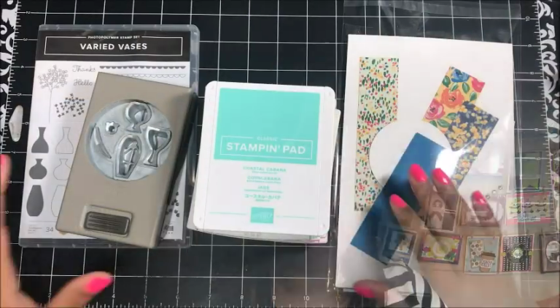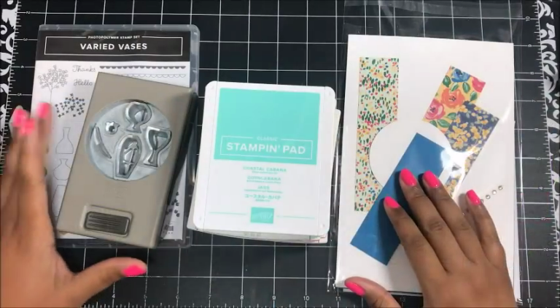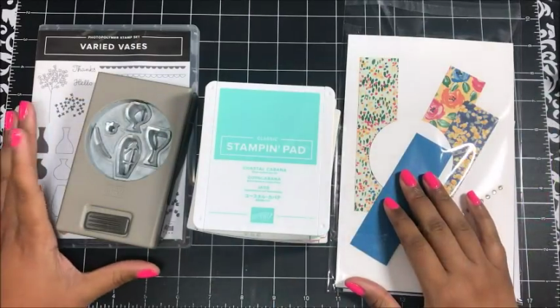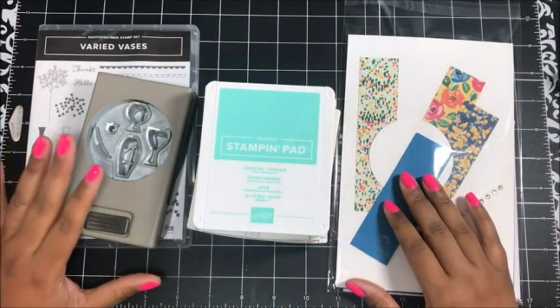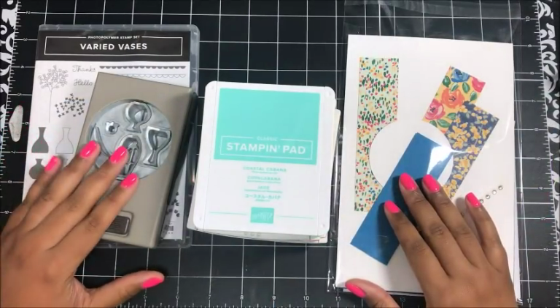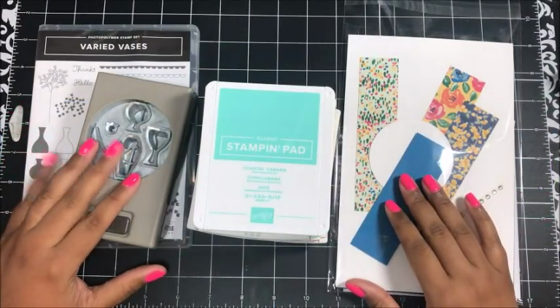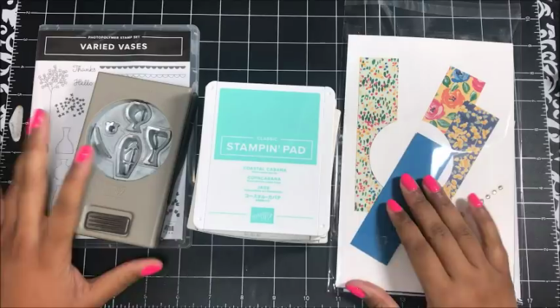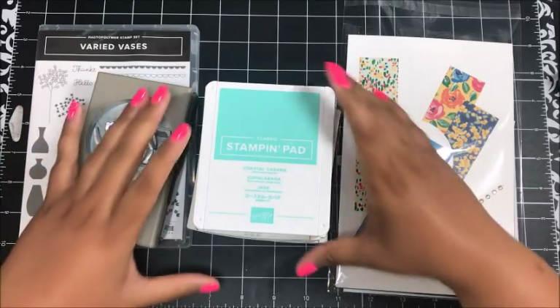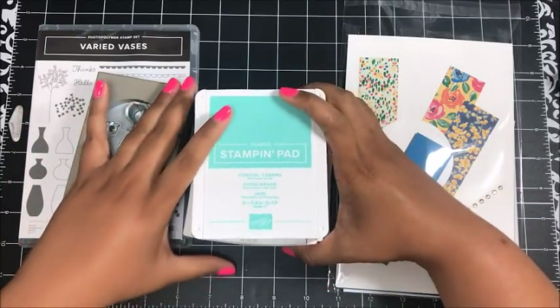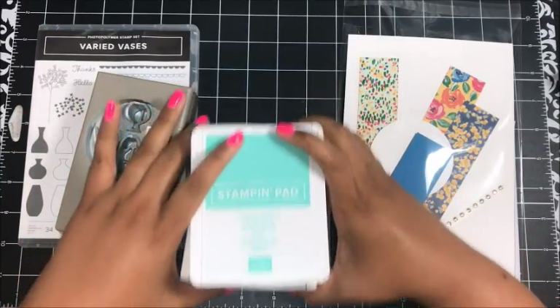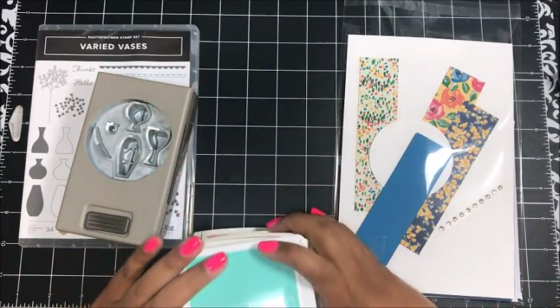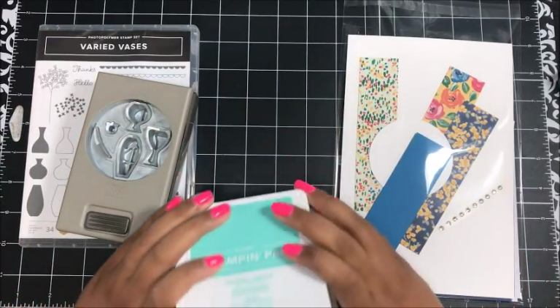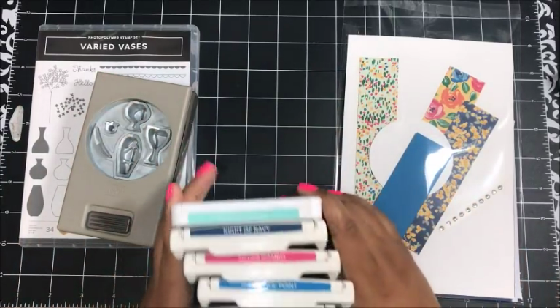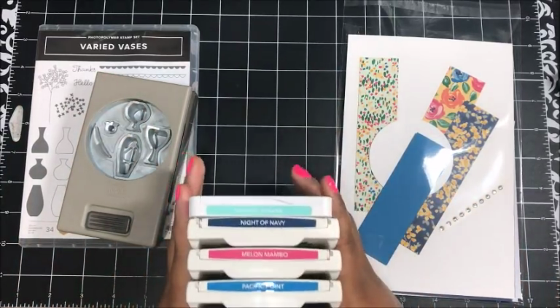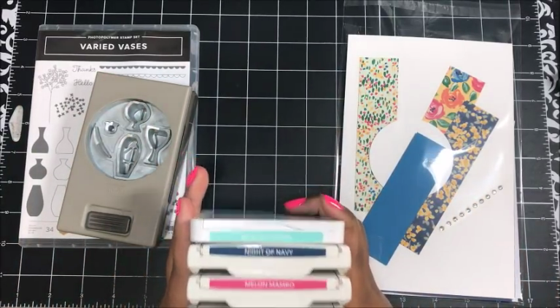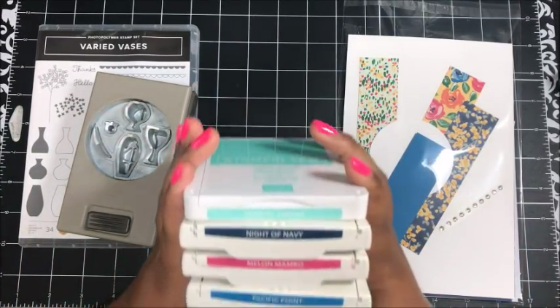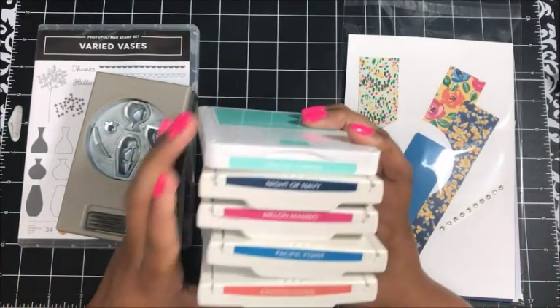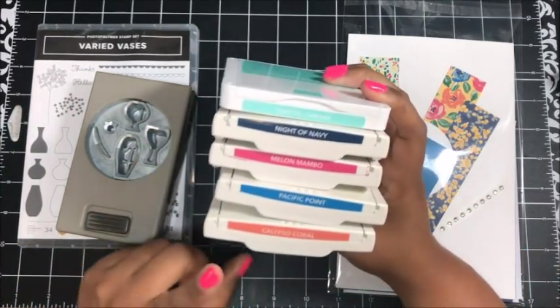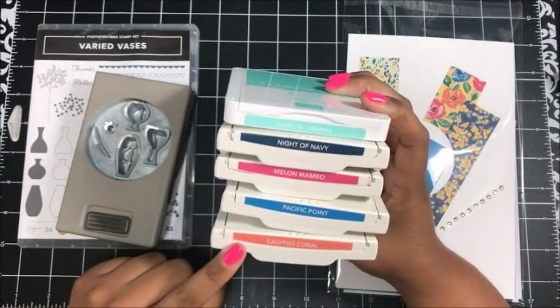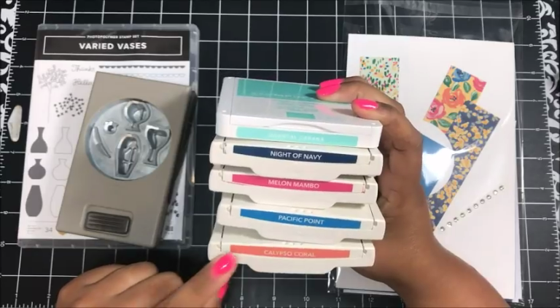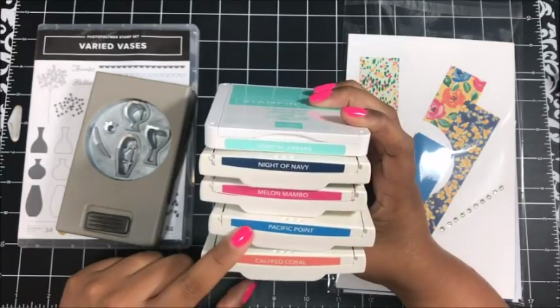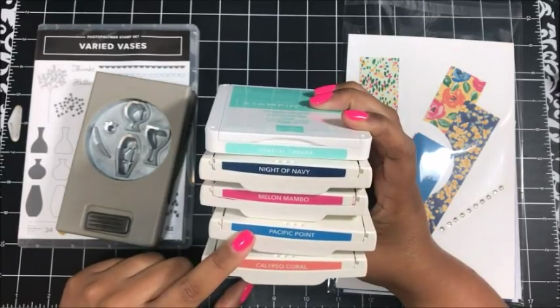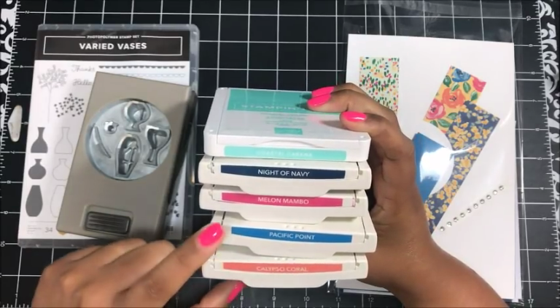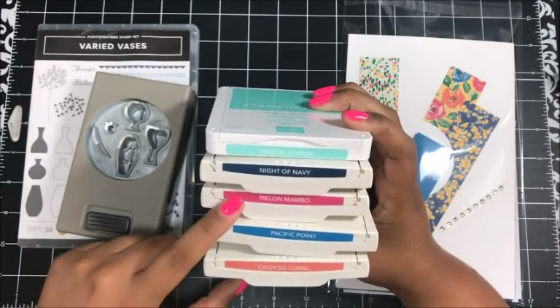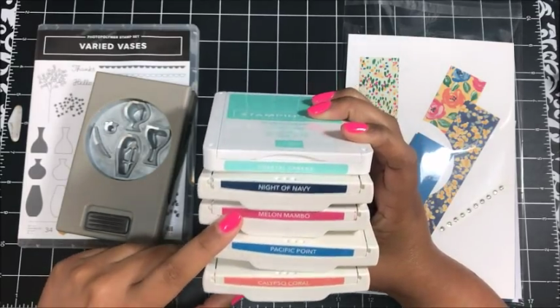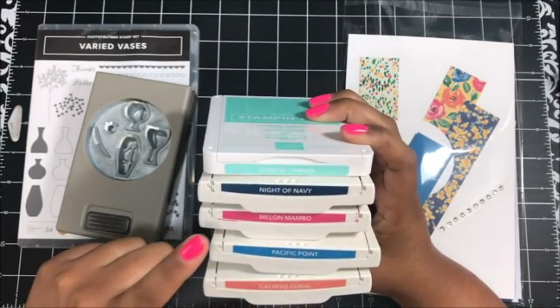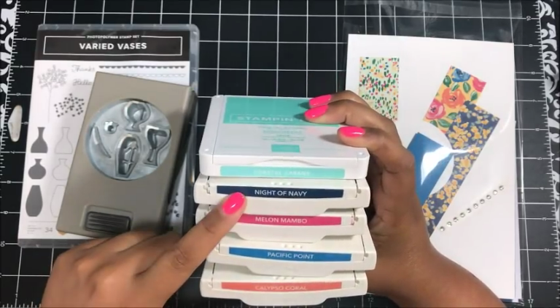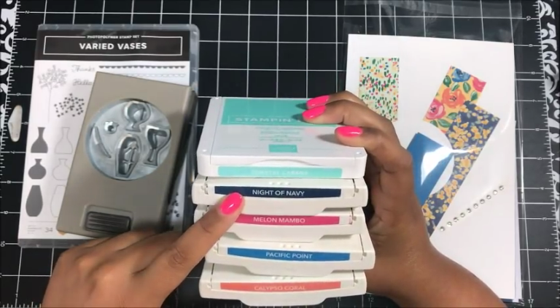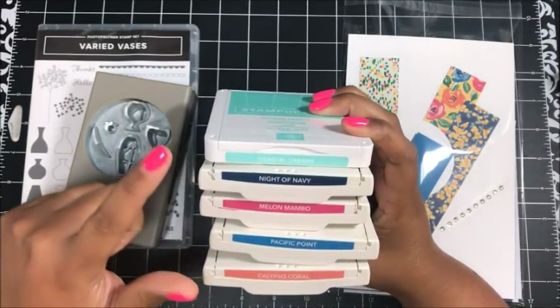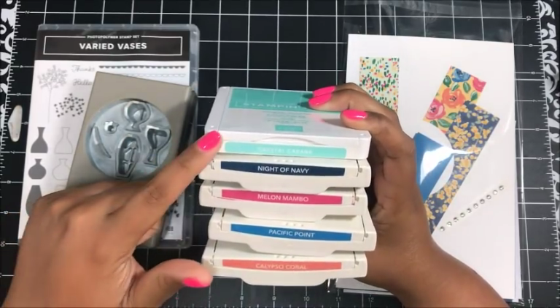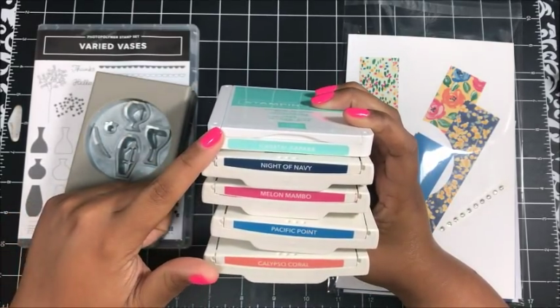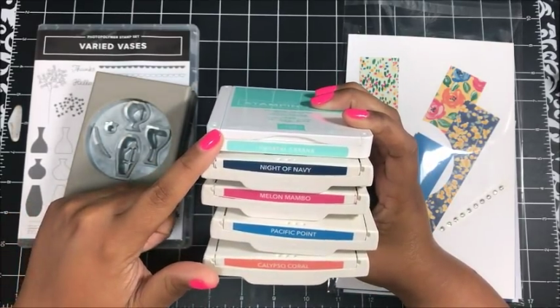In addition to using the Varied Vases bundle, I'm also using some Stampin' Up colors here. I've got Calypso Coral, Pacific Point, Melon Mambo, Knight of Navy, and Coastal Cabana.